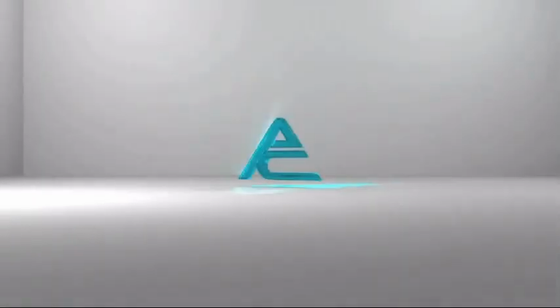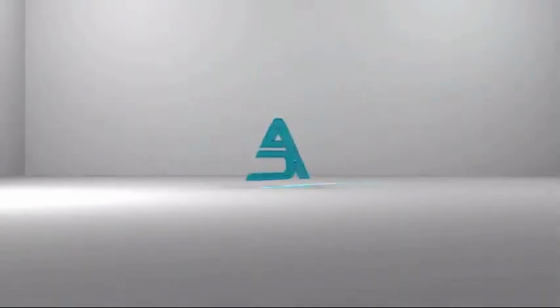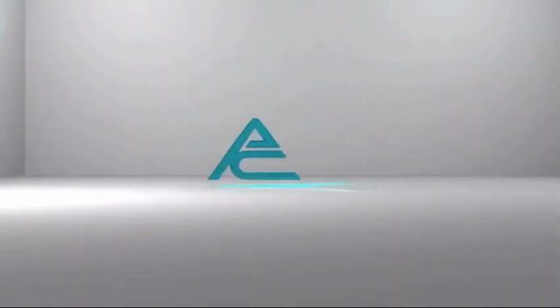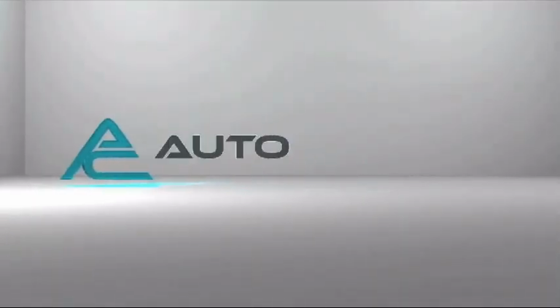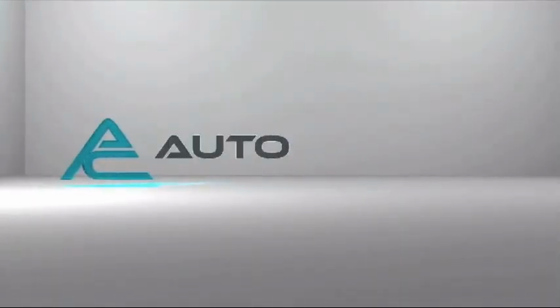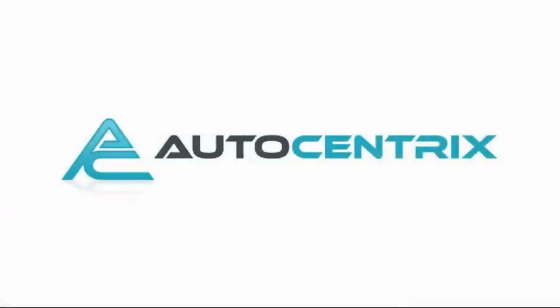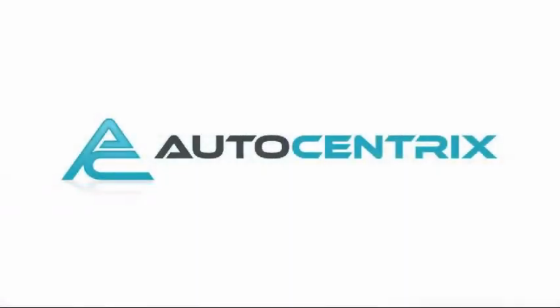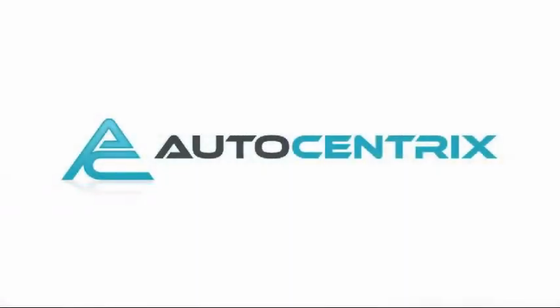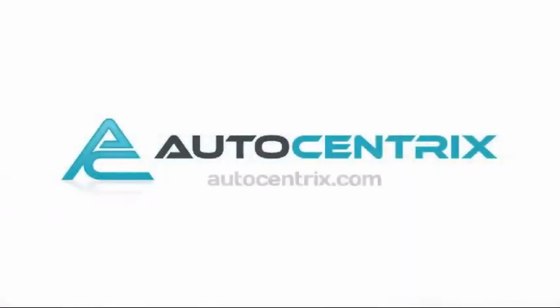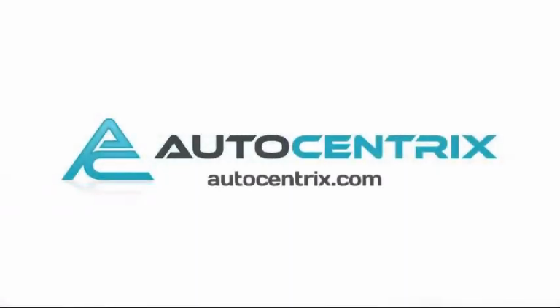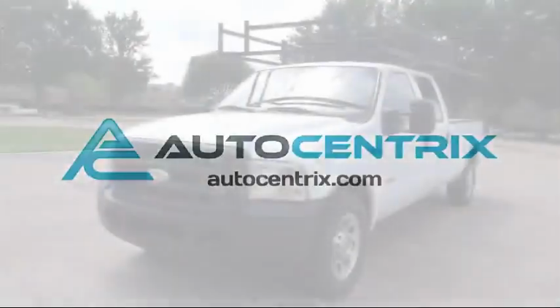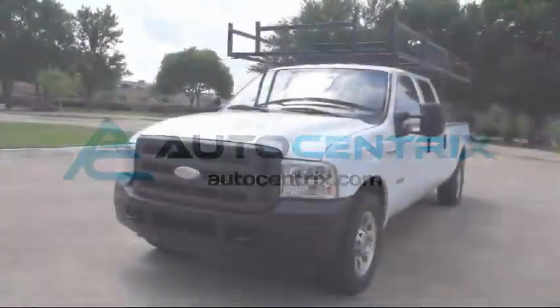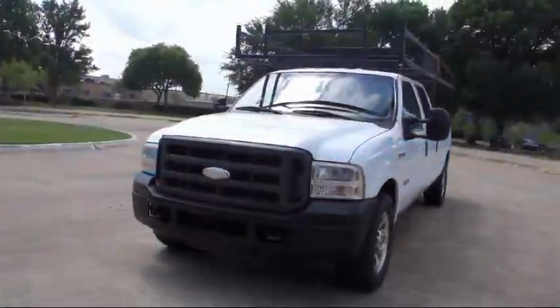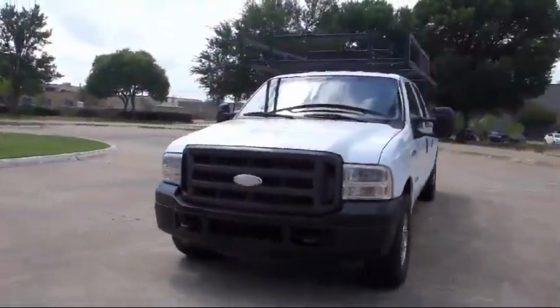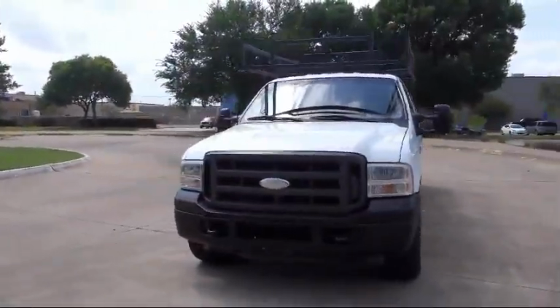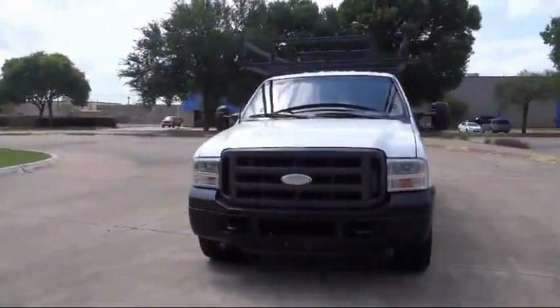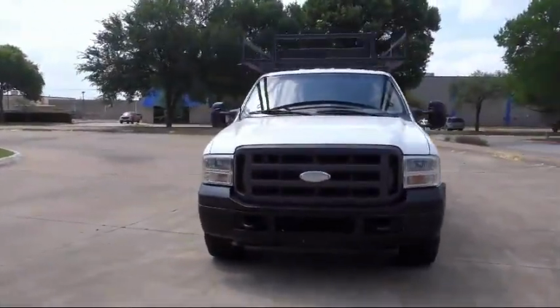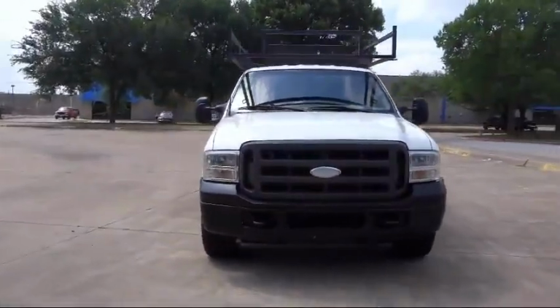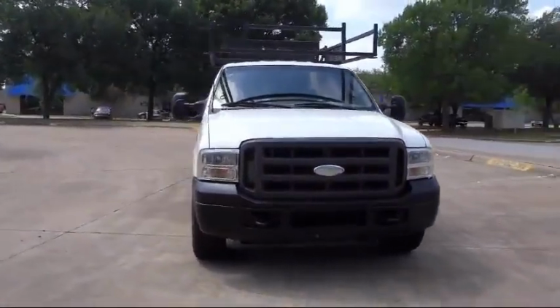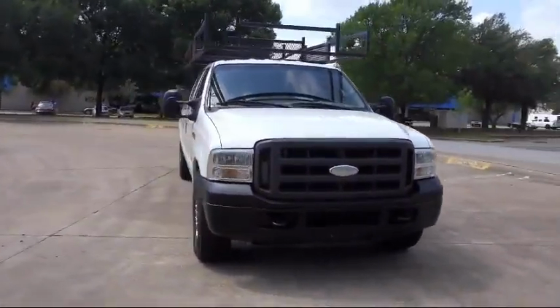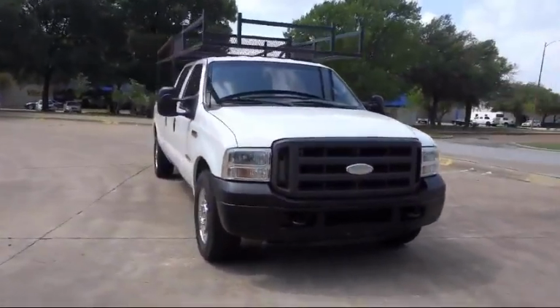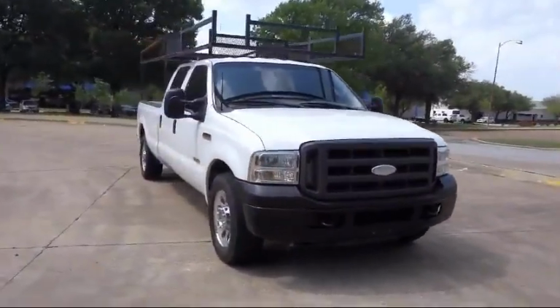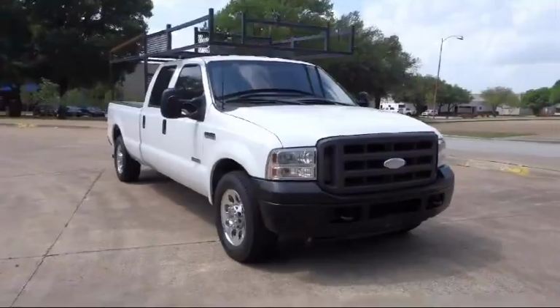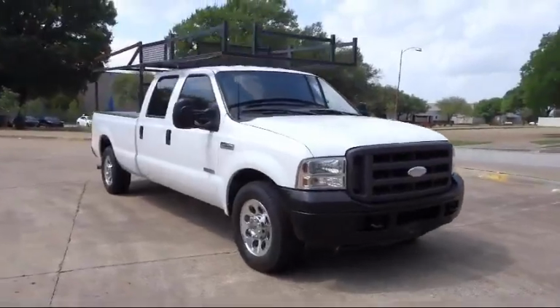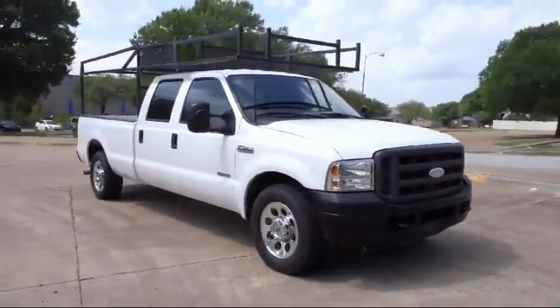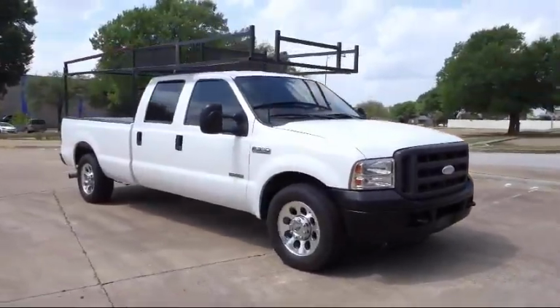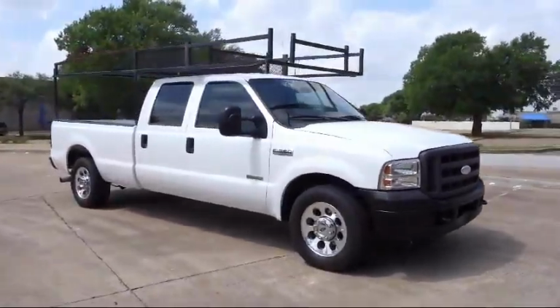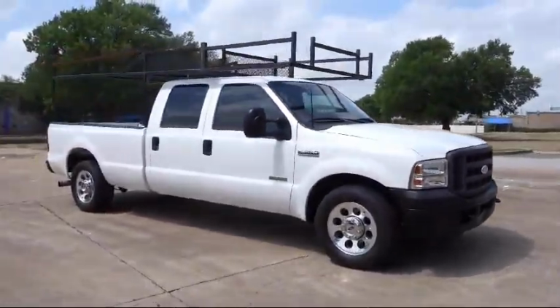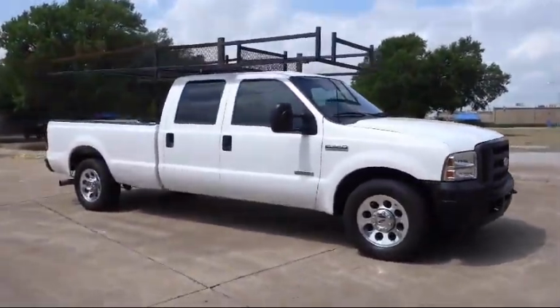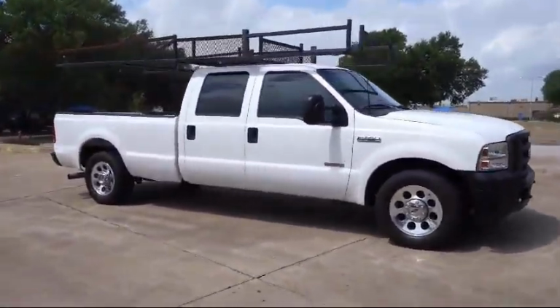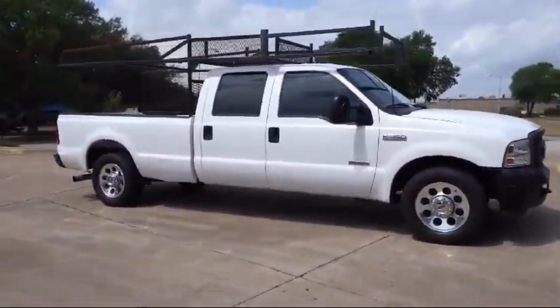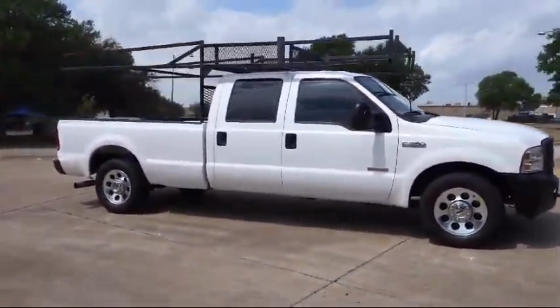Welcome to AutoCentrix, a premier dealer serving the greater Dallas area. Here's a look at one of our quality pre-owned vehicles that comes equipped with keyless entry, air conditioning, fog lights, and much more.